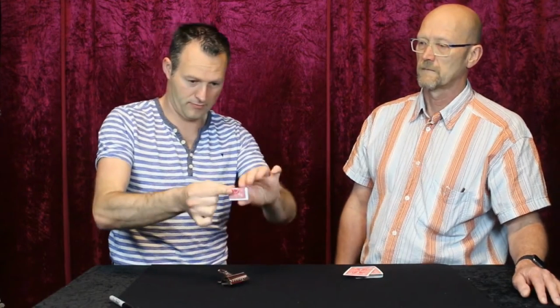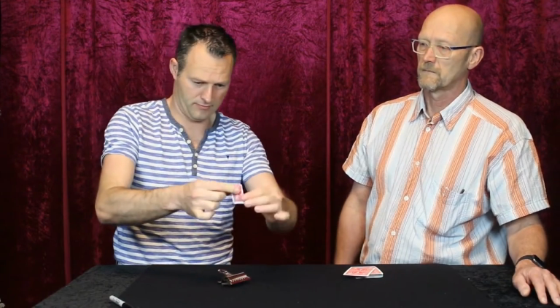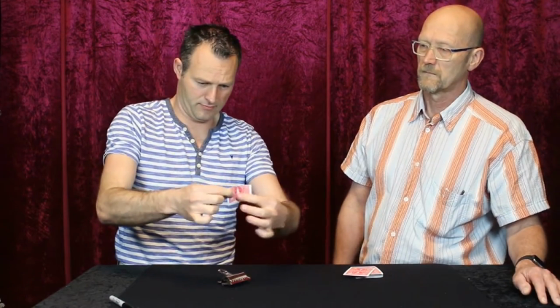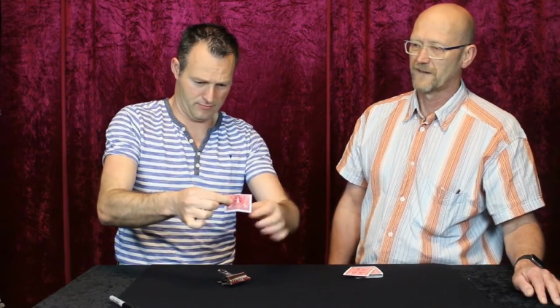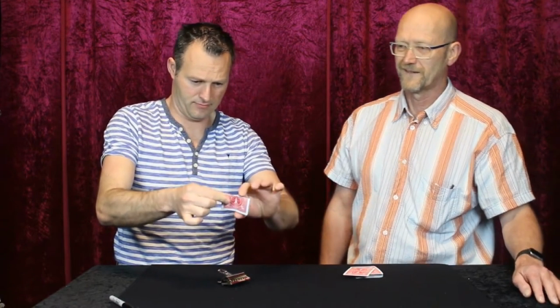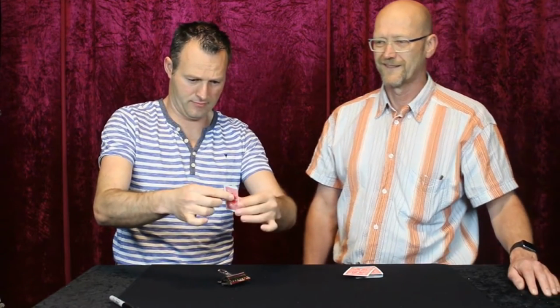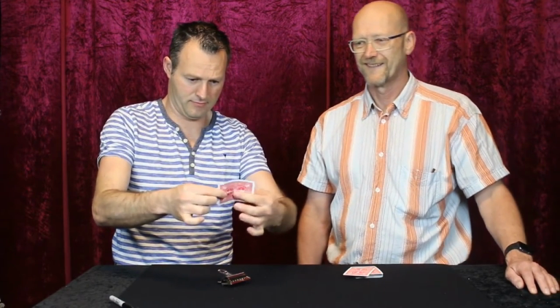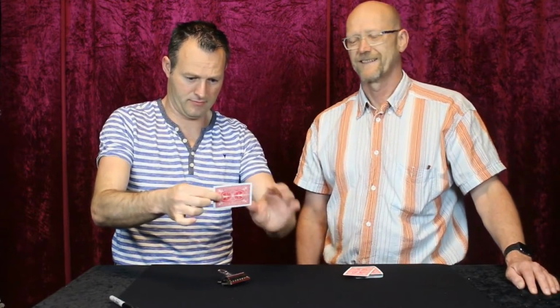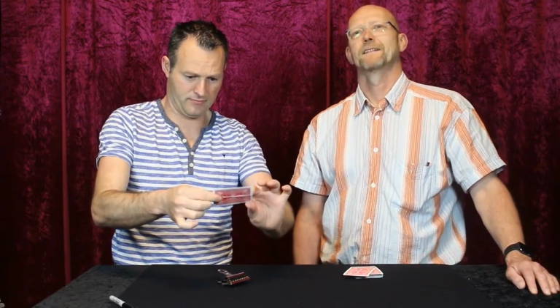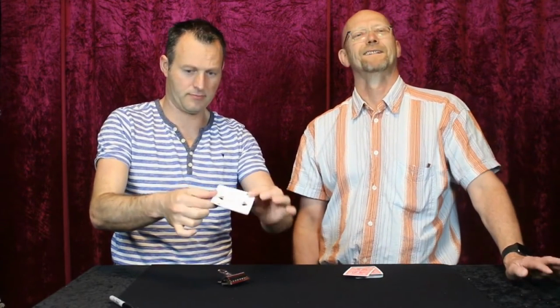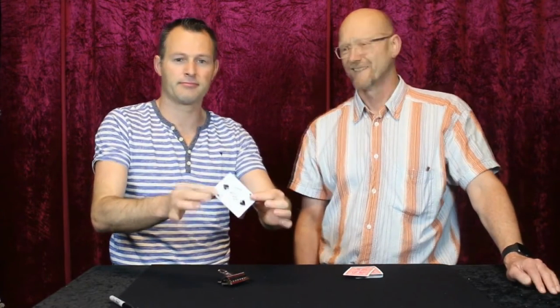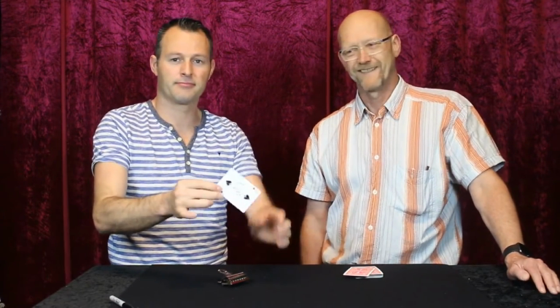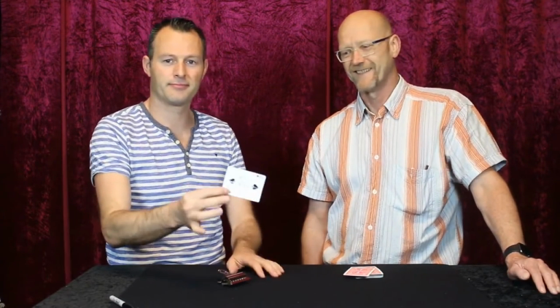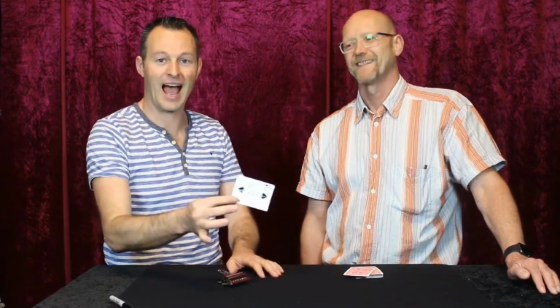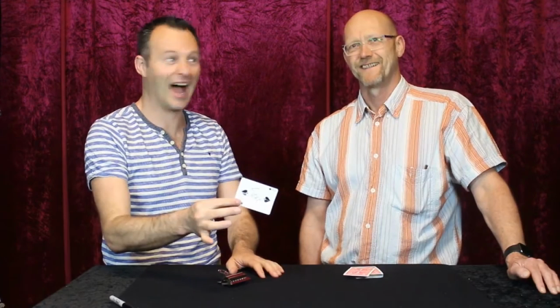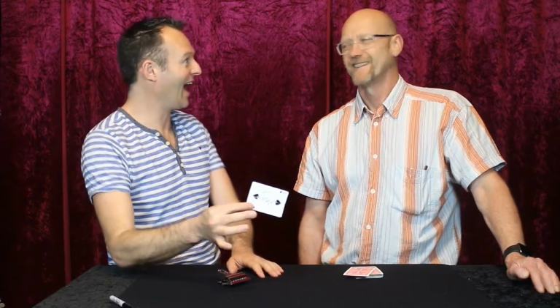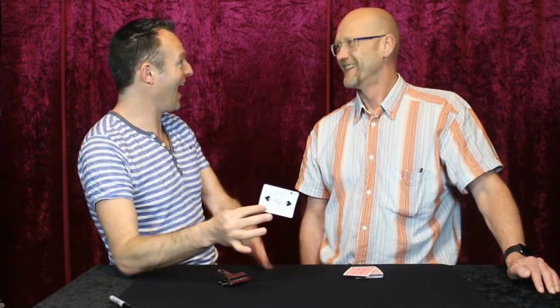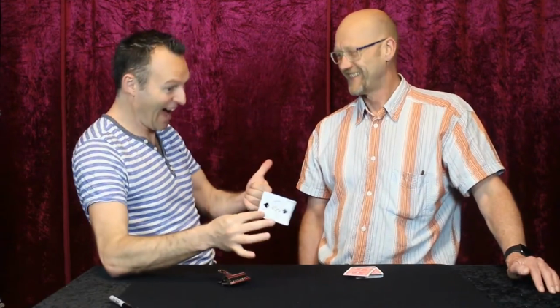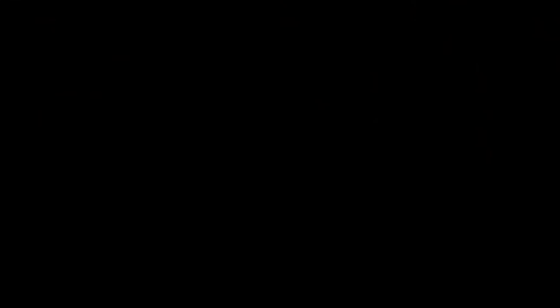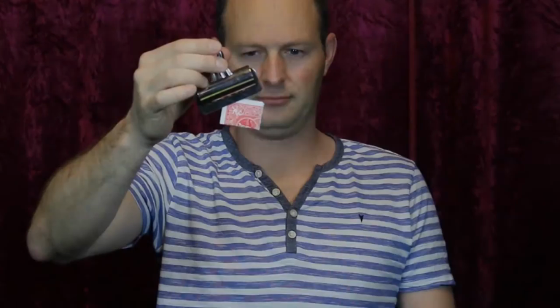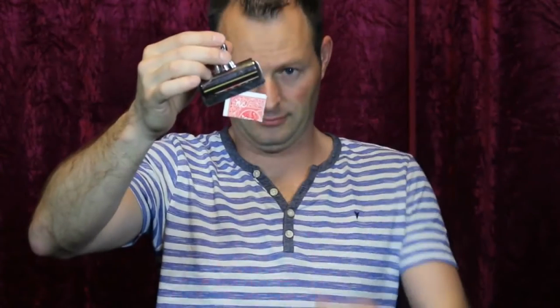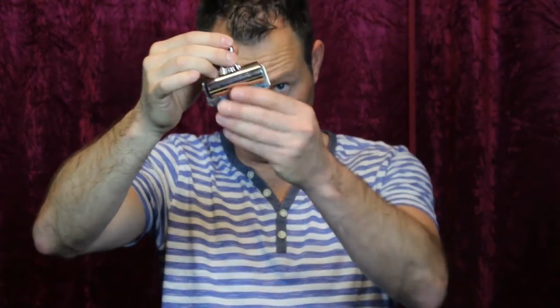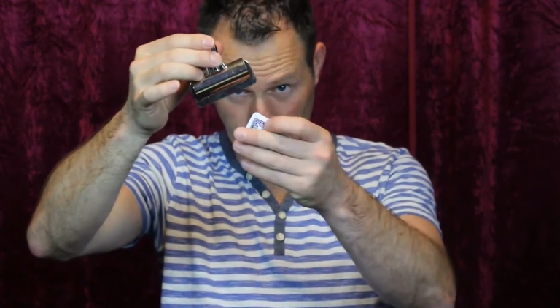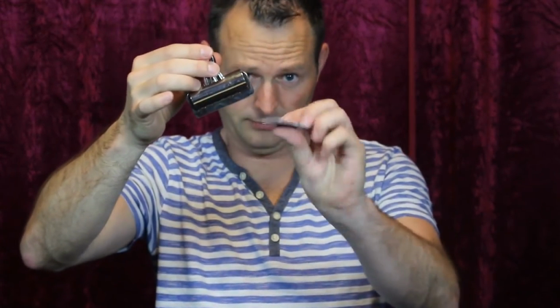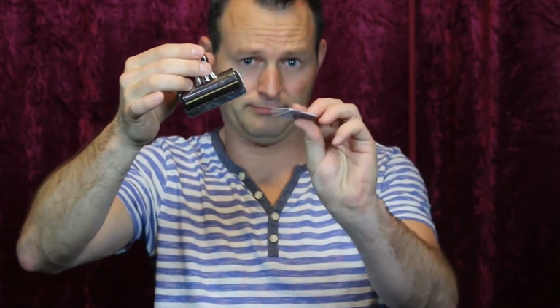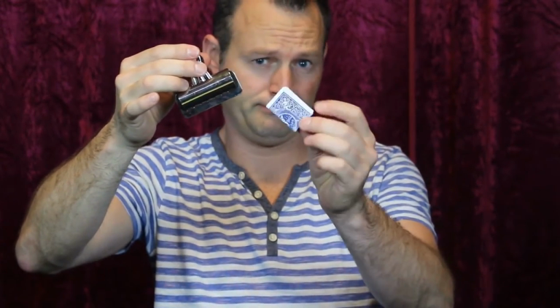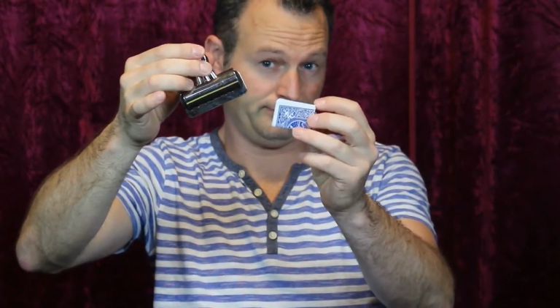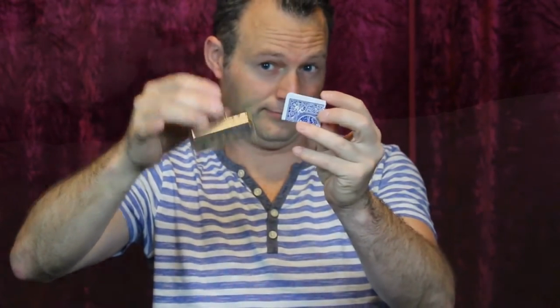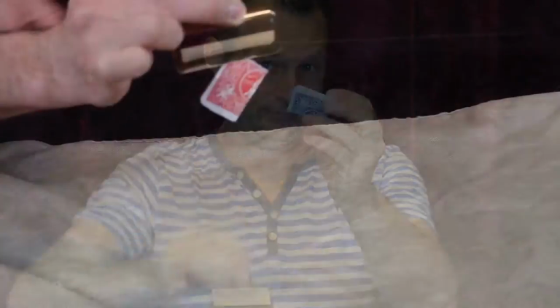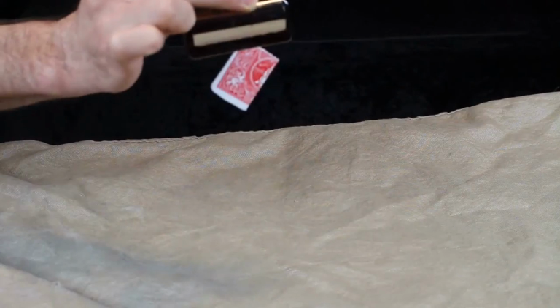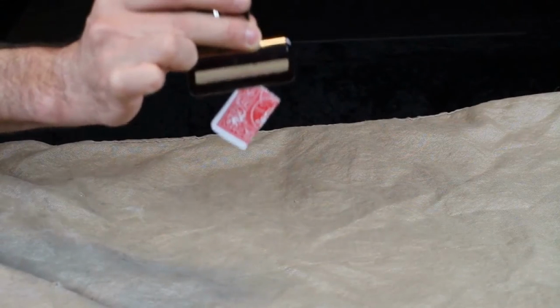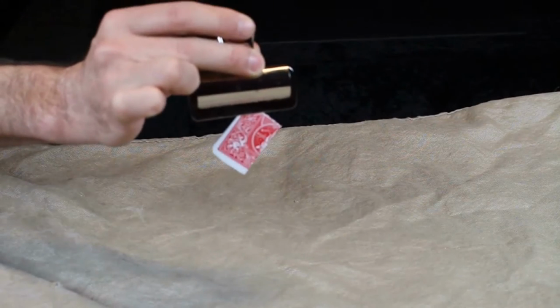When you retrieve the card from the clip, it turns out it is the signed selection. The switch clip allows you to secretly switch one card for another.